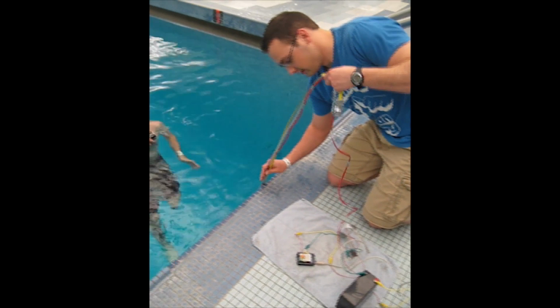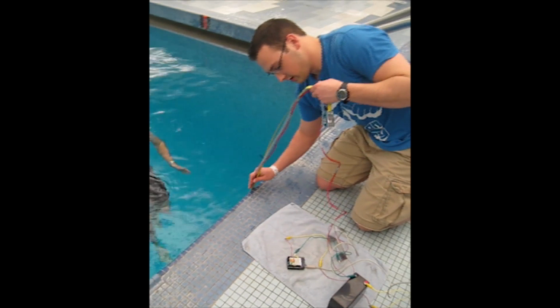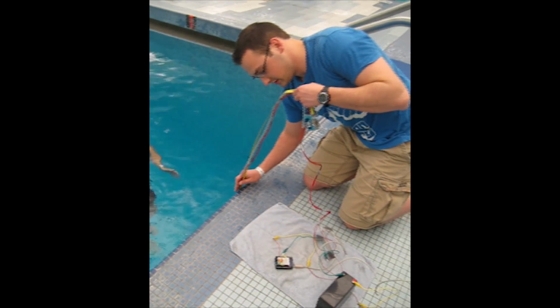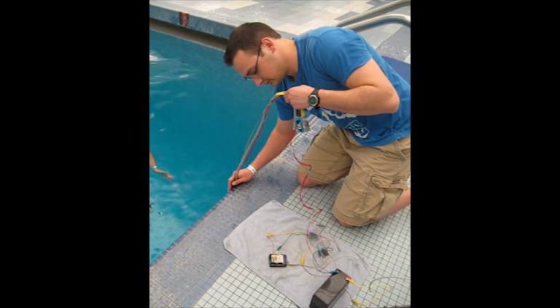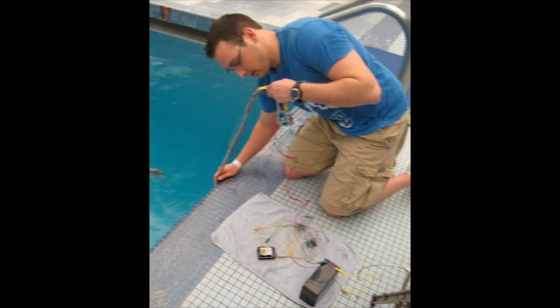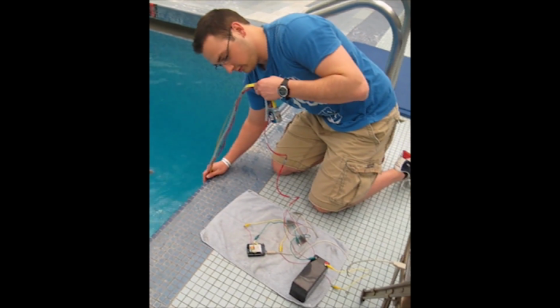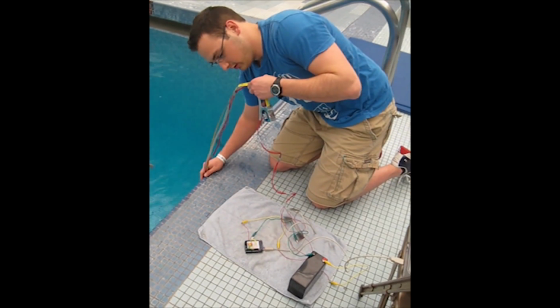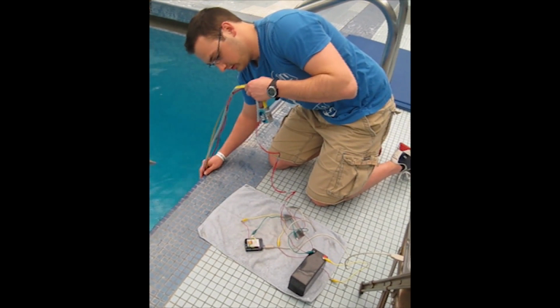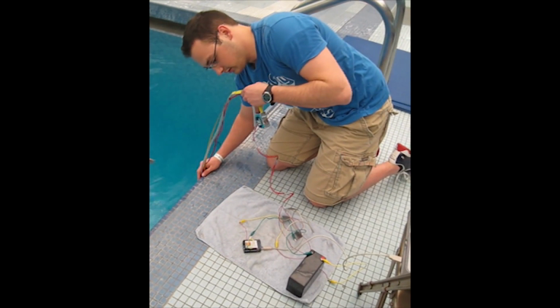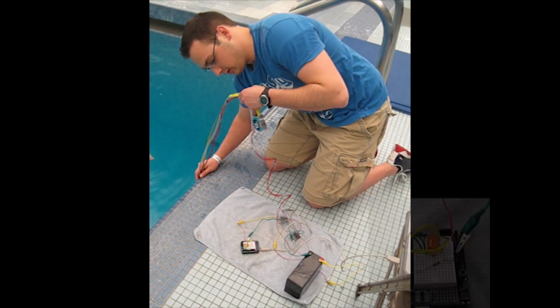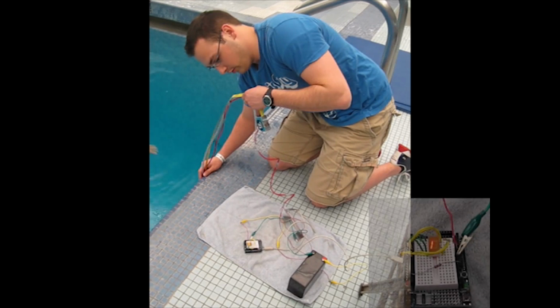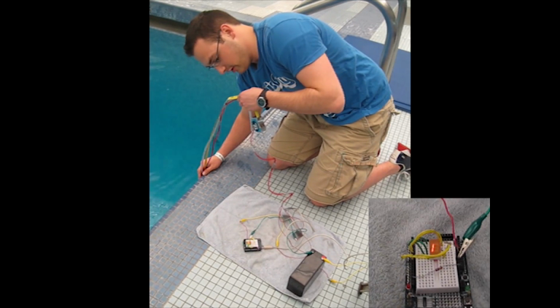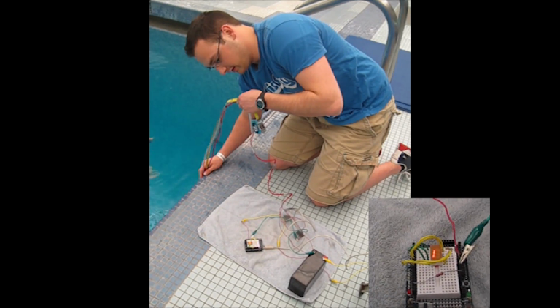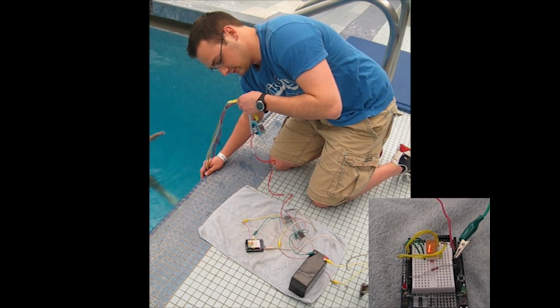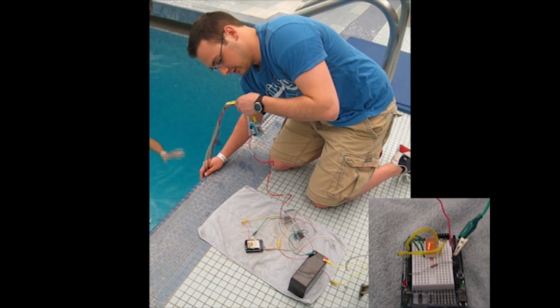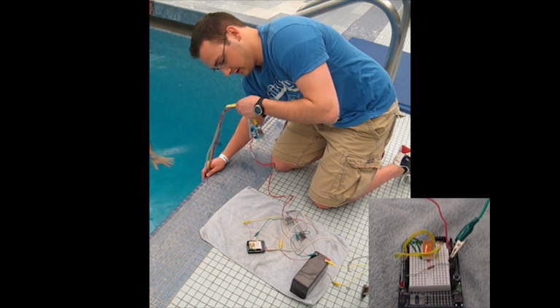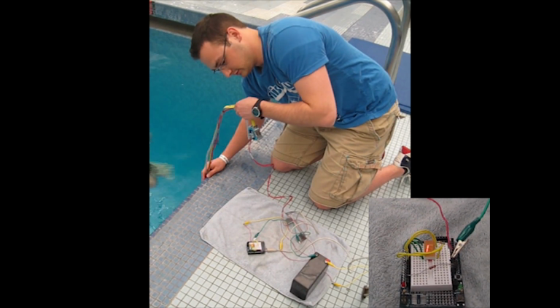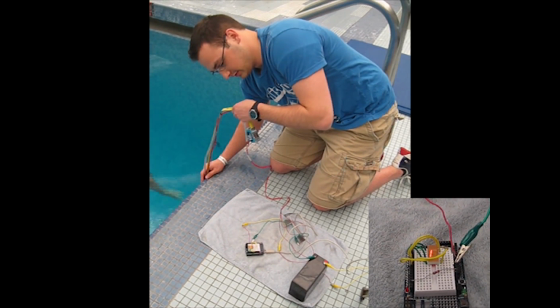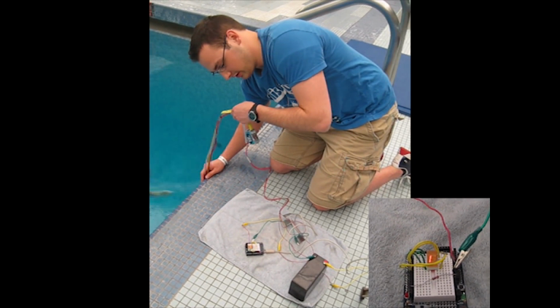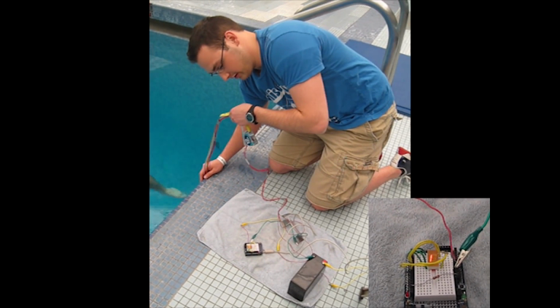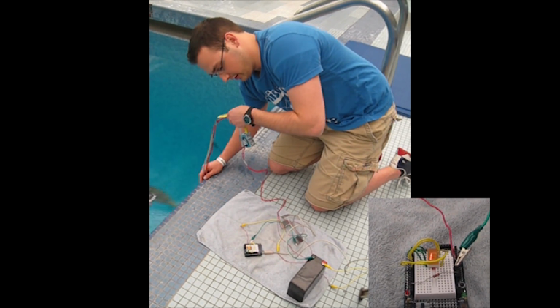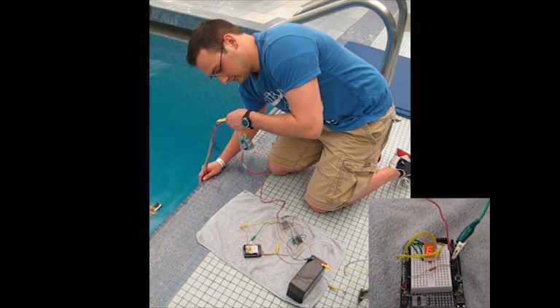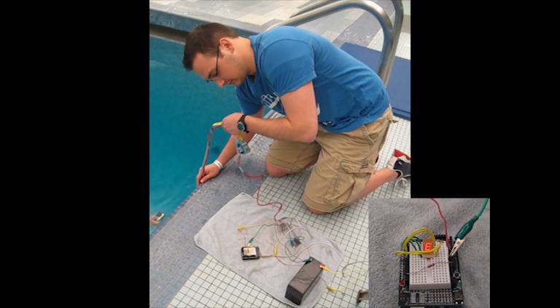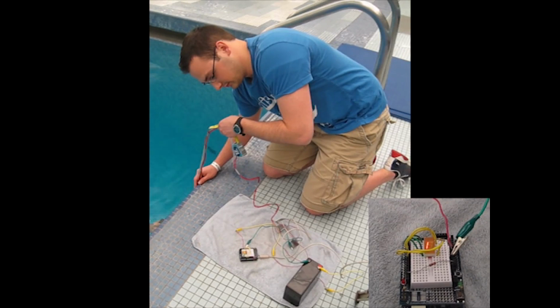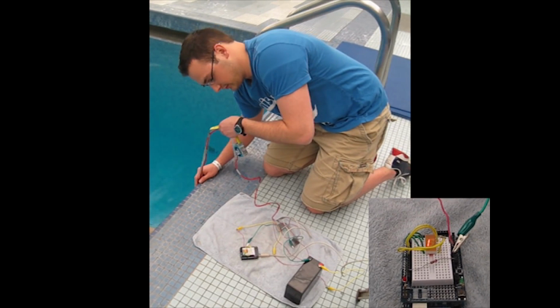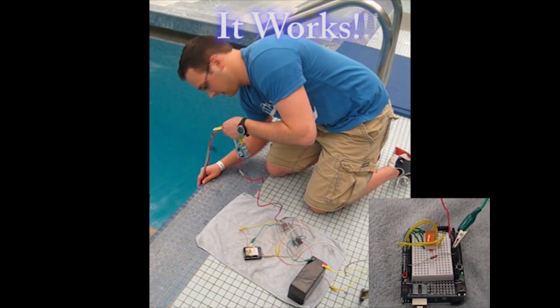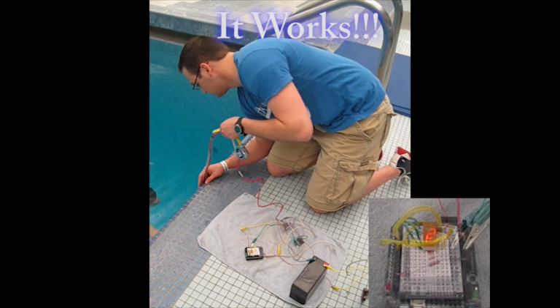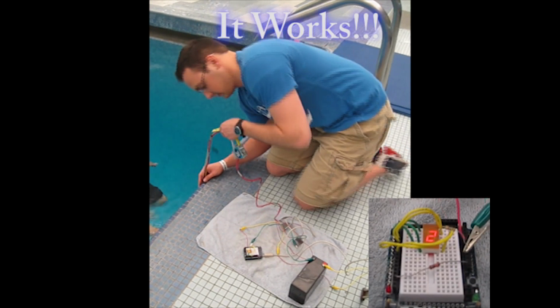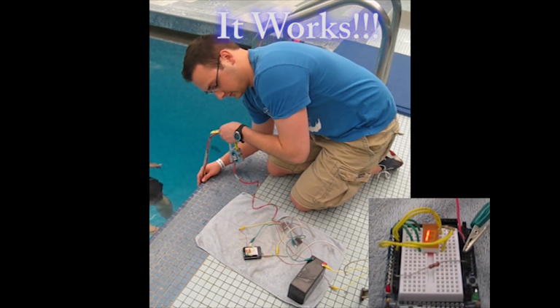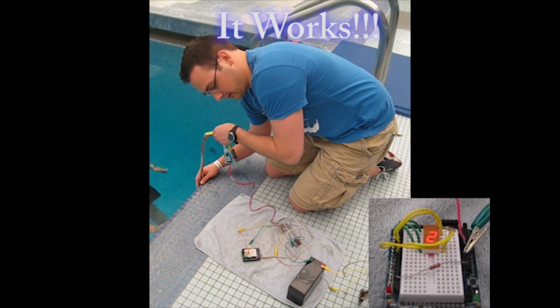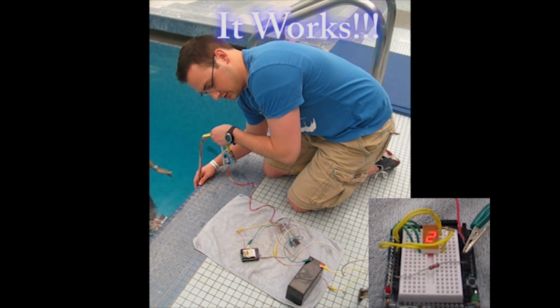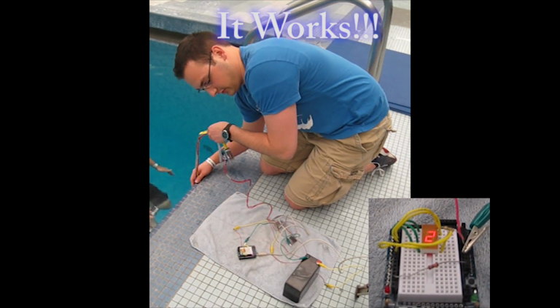Here it comes. Oh. Got one foot. Two feet.